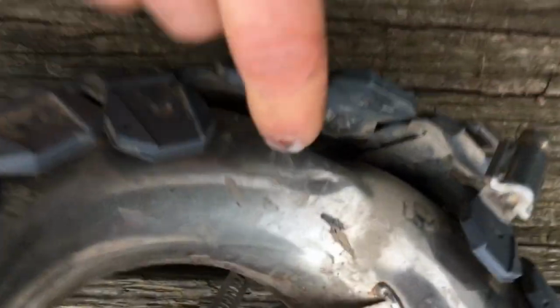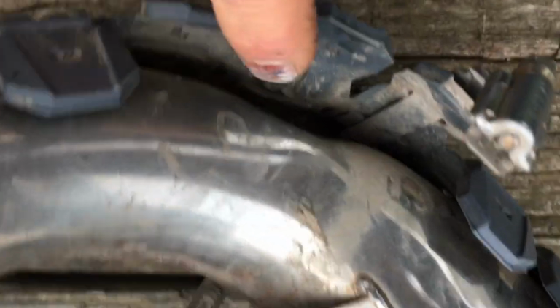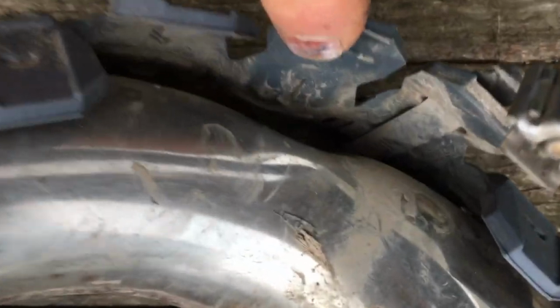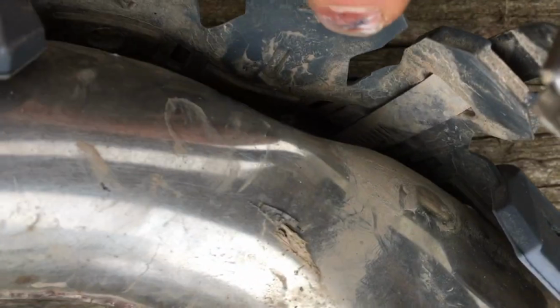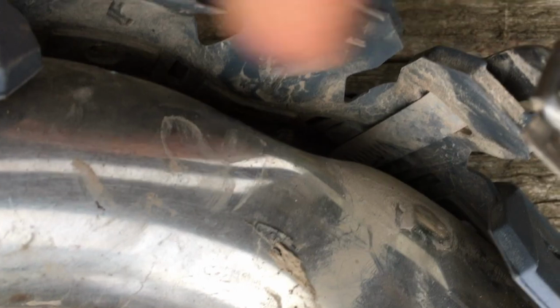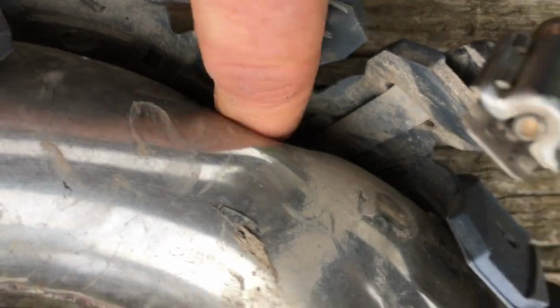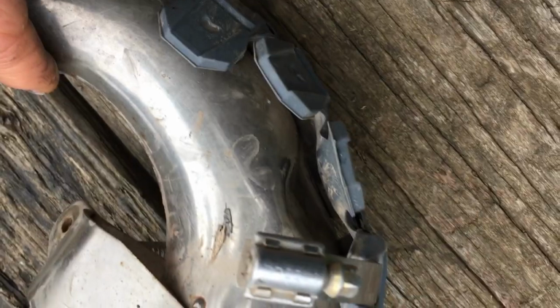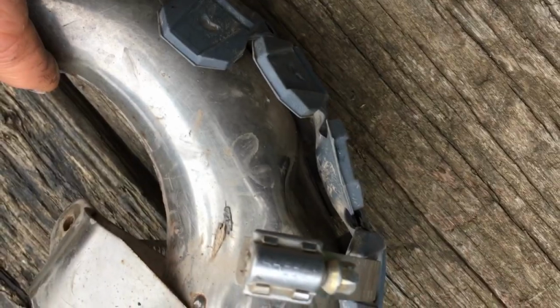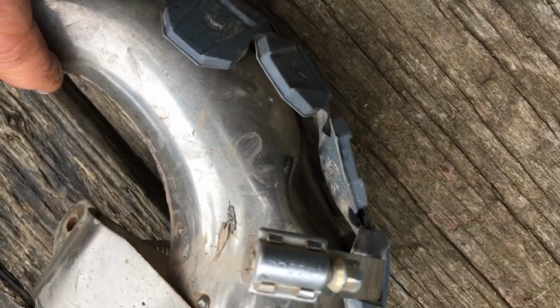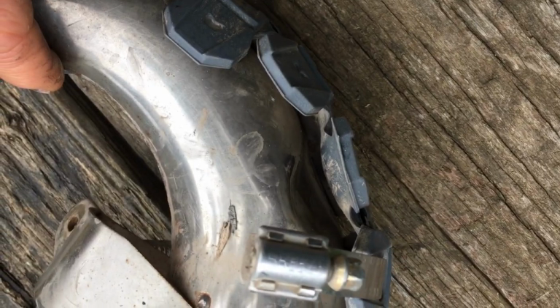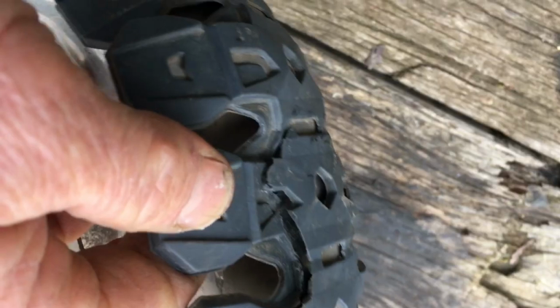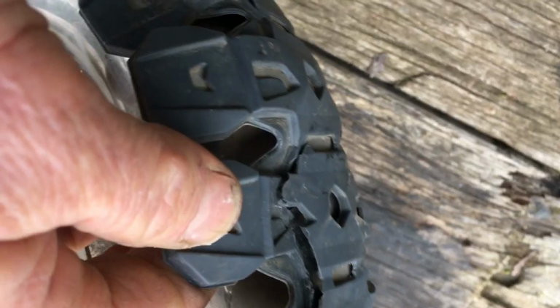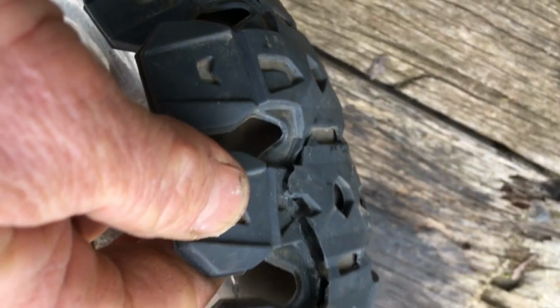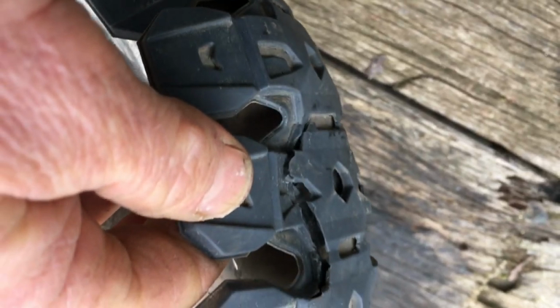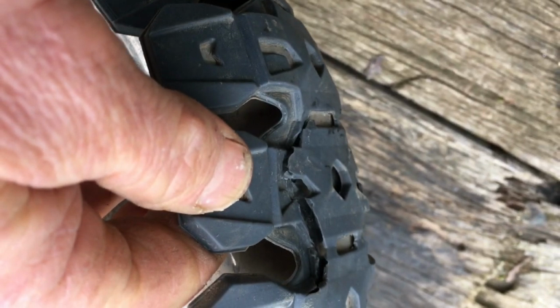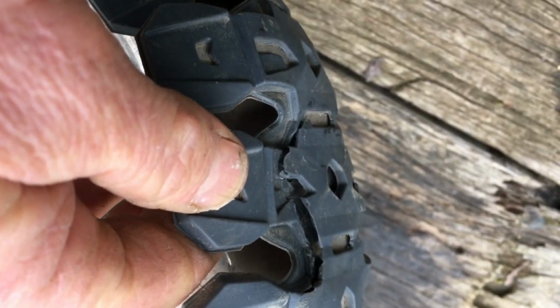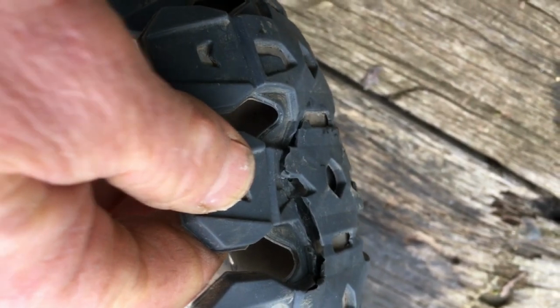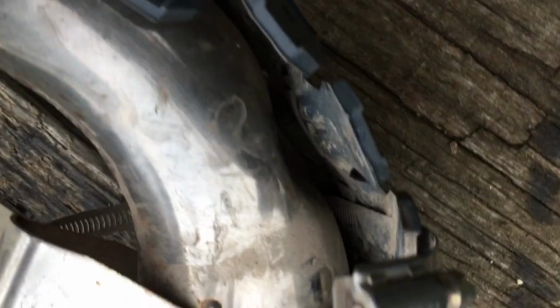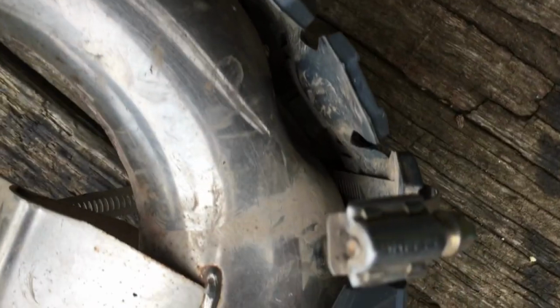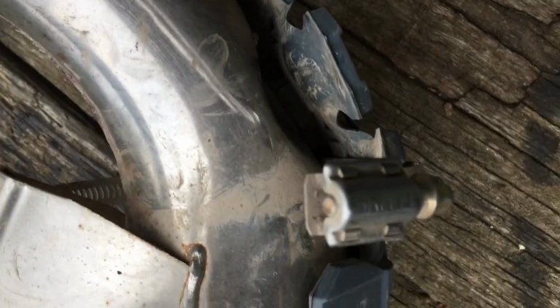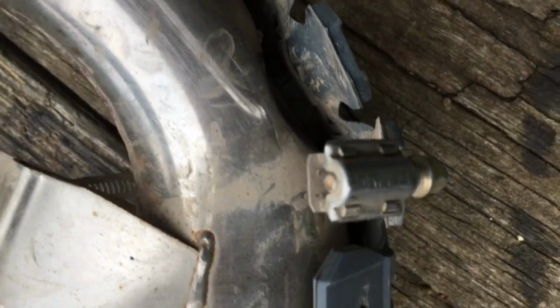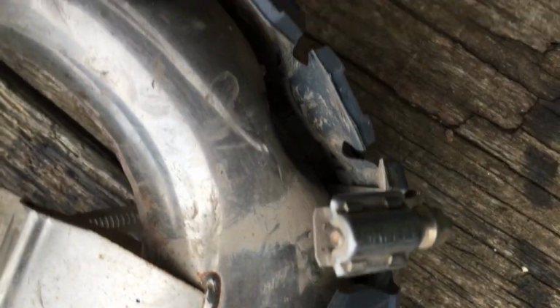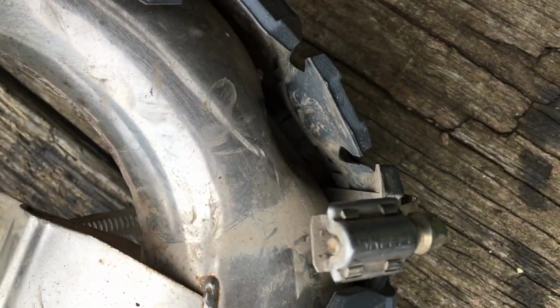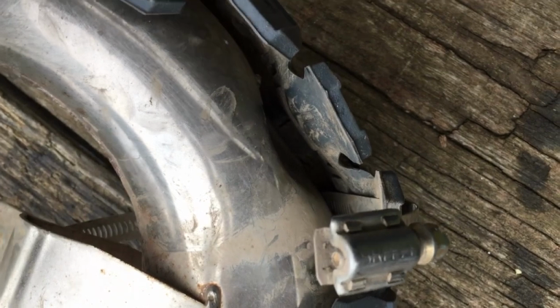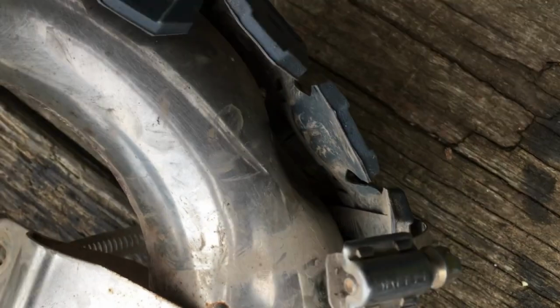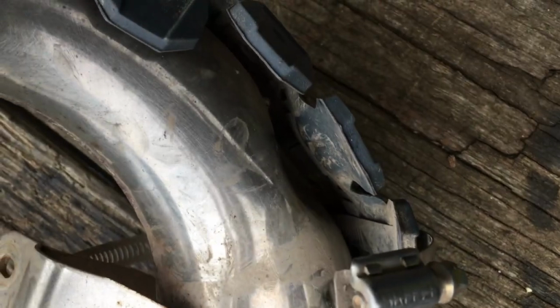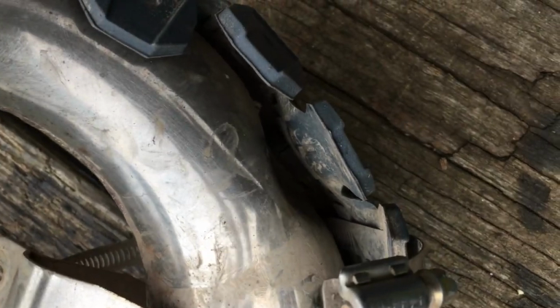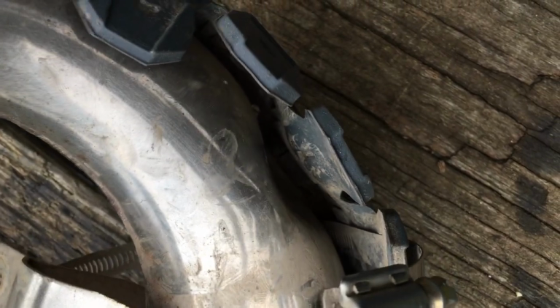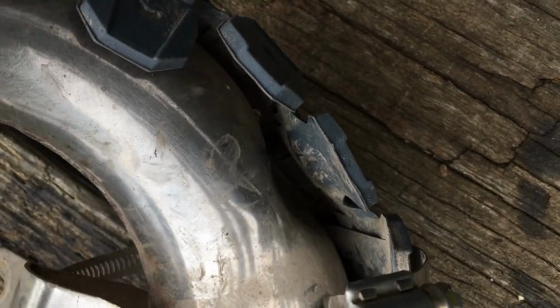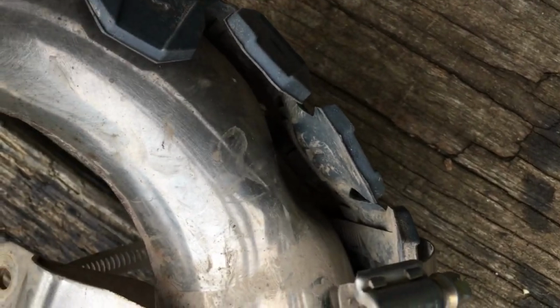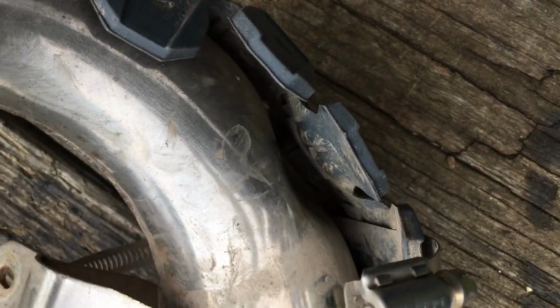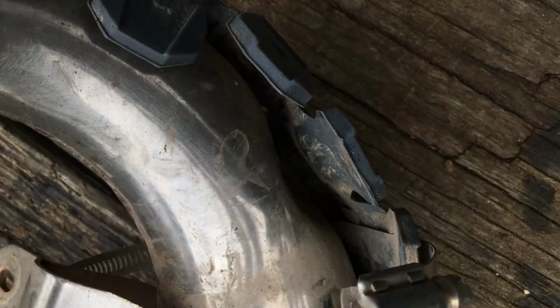I was riding slow in second gear when a firm branch hit the pipe. It put a substantial dent in it, so essentially the pipe guard didn't make any difference.